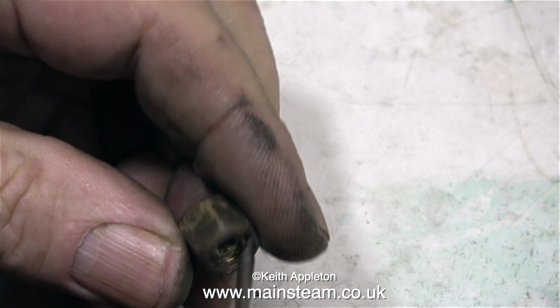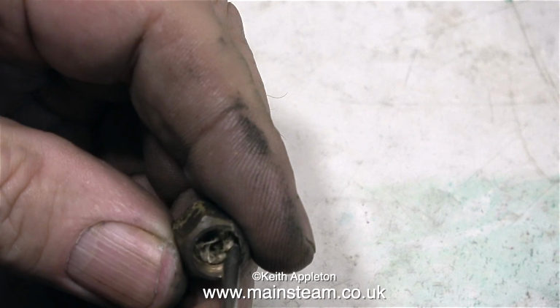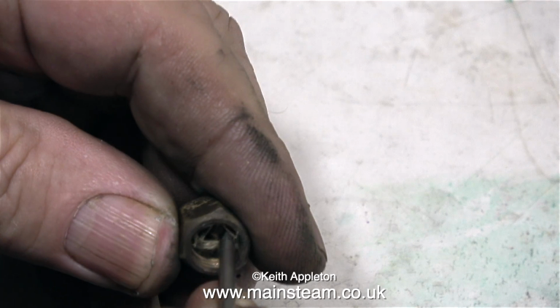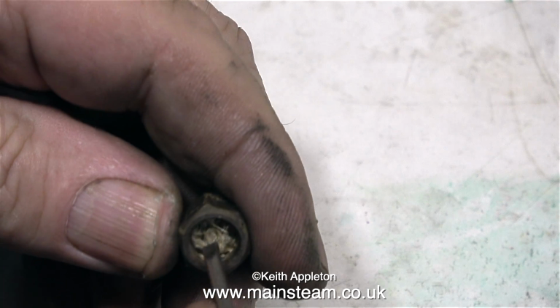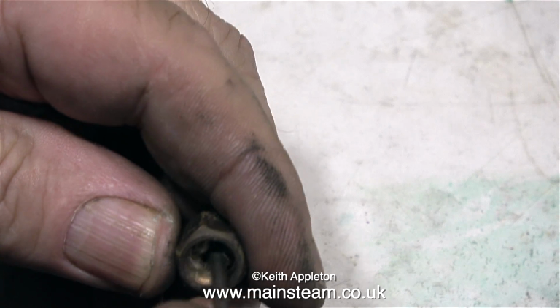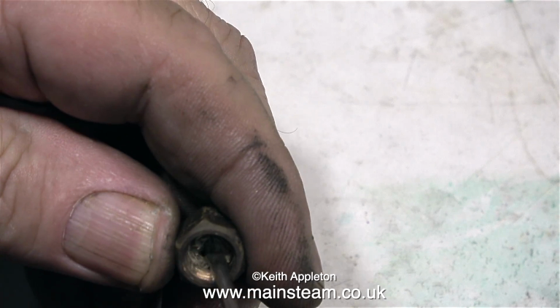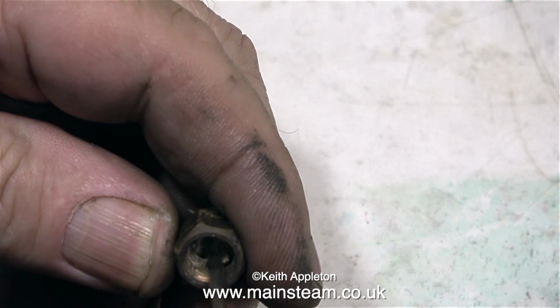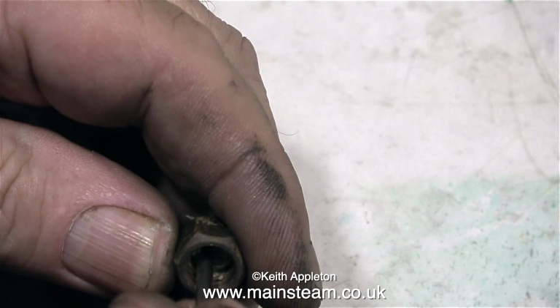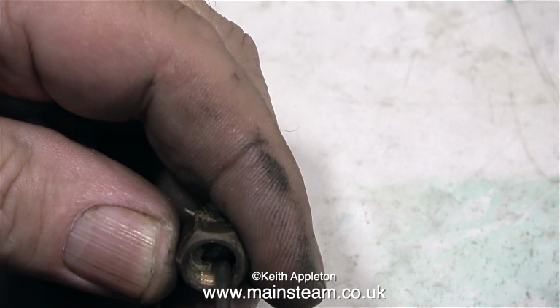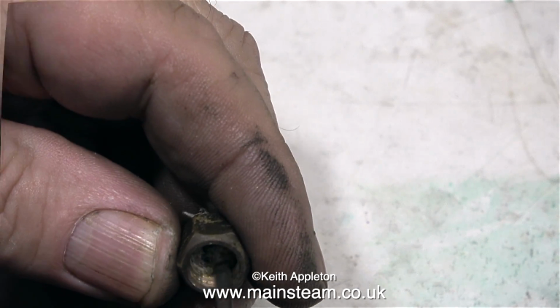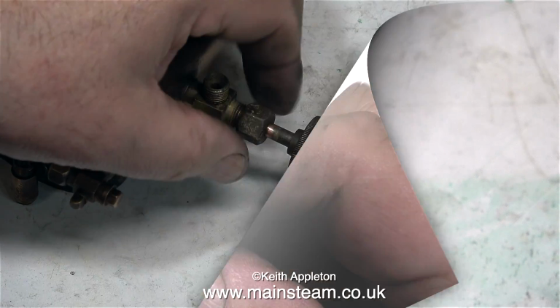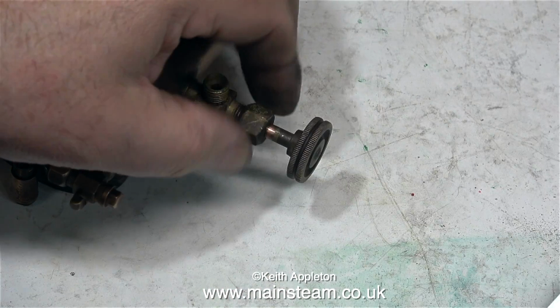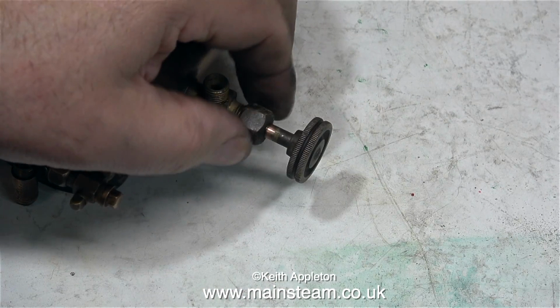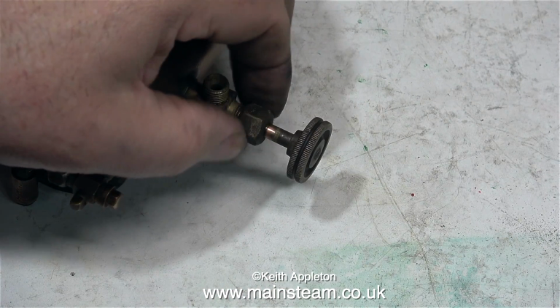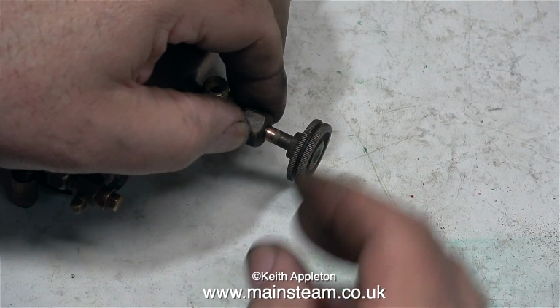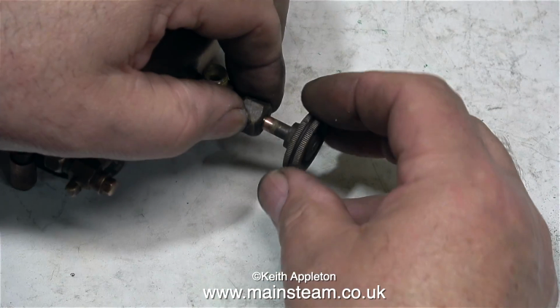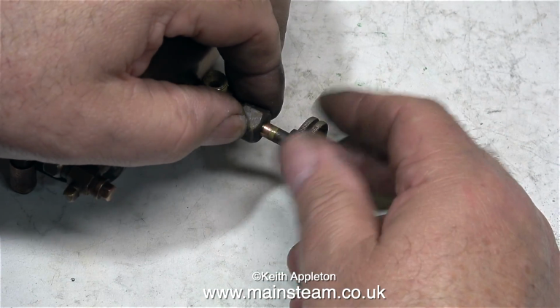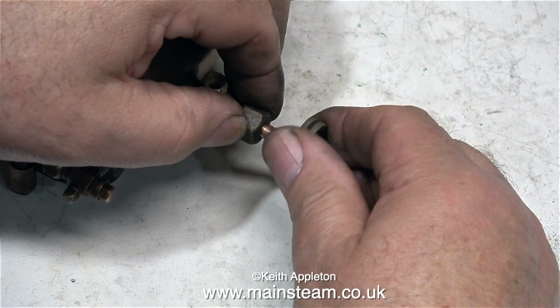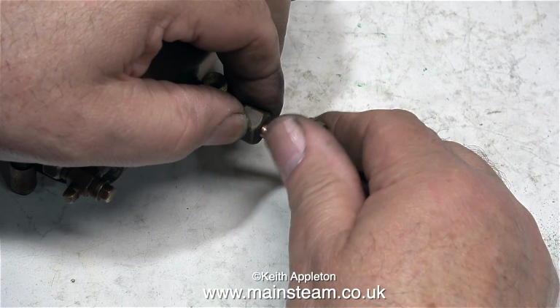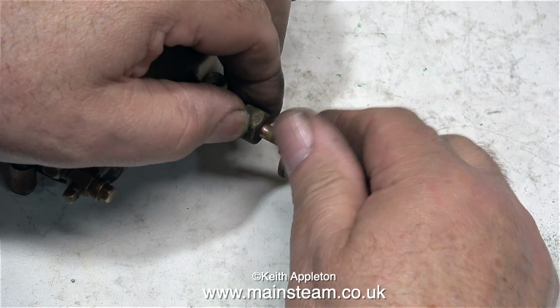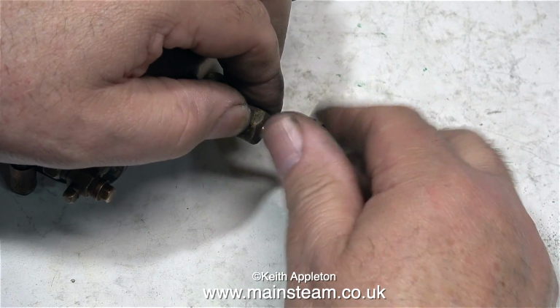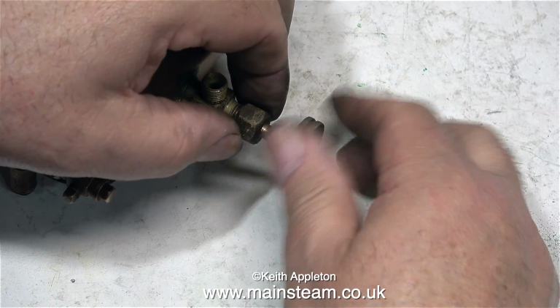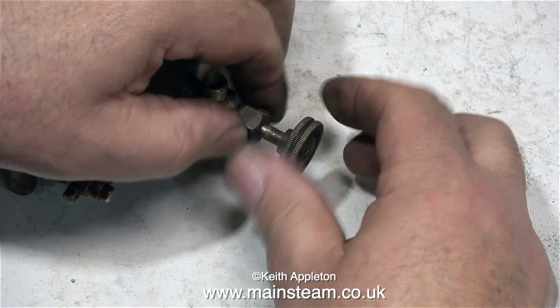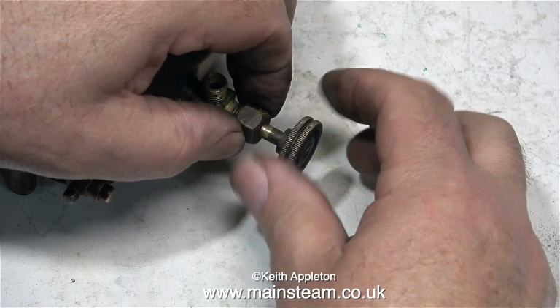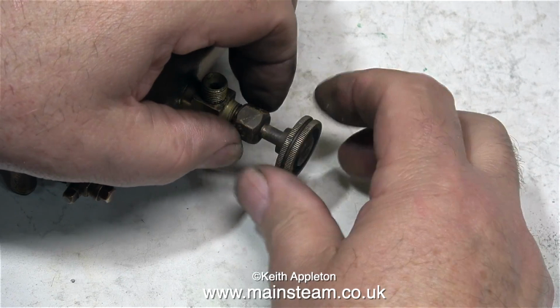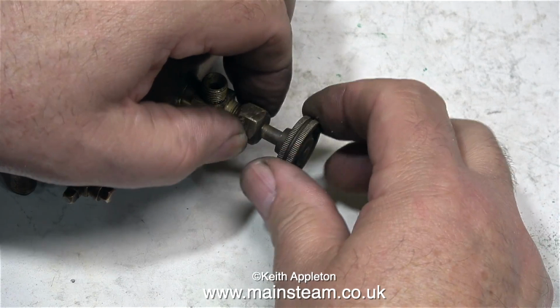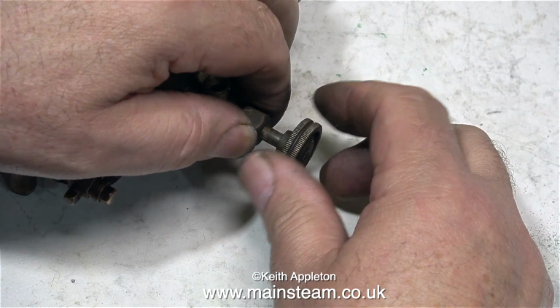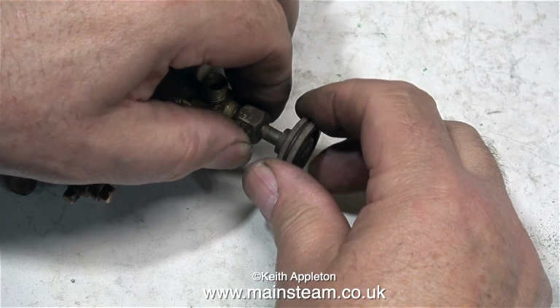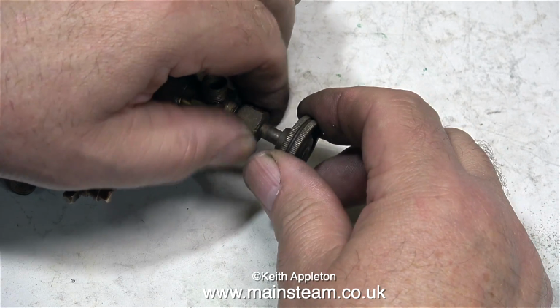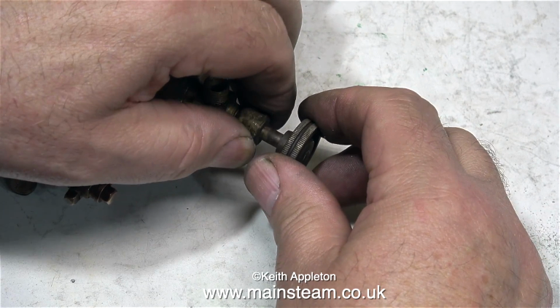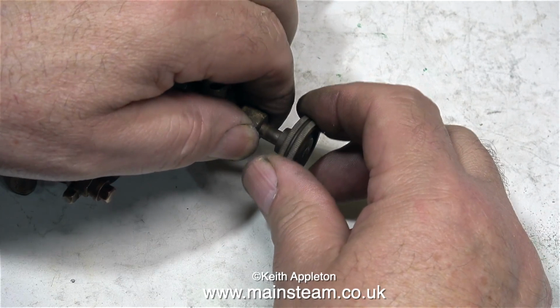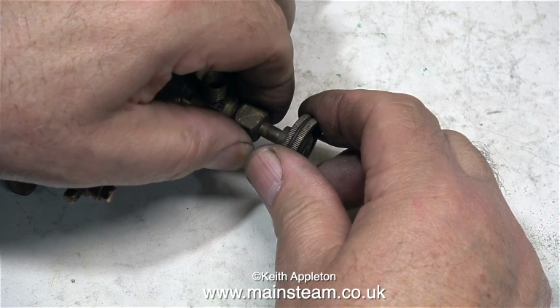Now it's time to remove the old gland packing from the nut, and loosely reassemble the valve. I'll be polishing this valve up and fitting it with some new gland packing in the fullness of time.